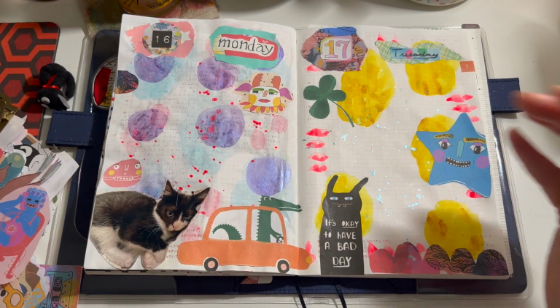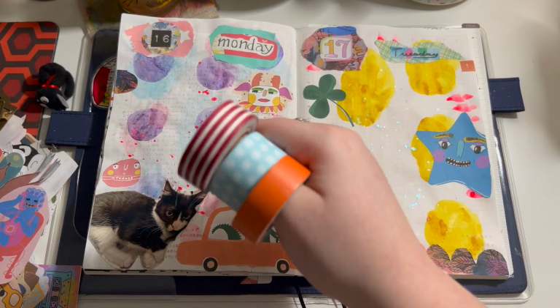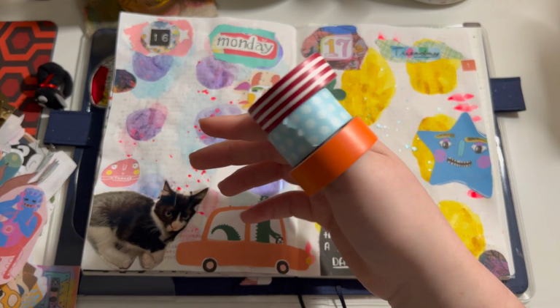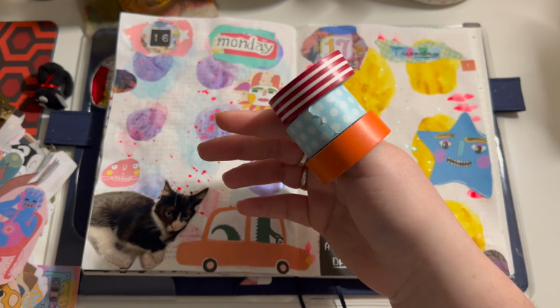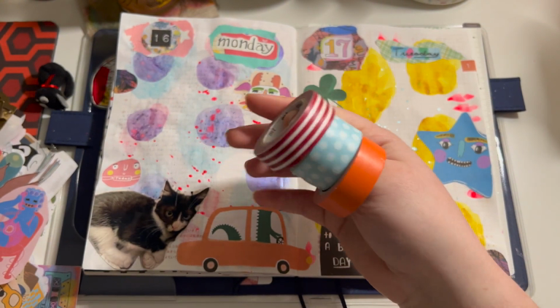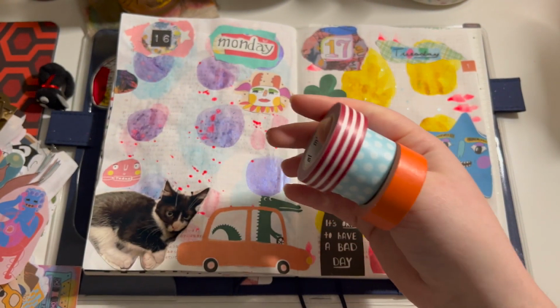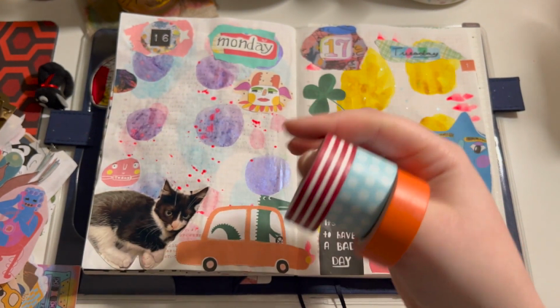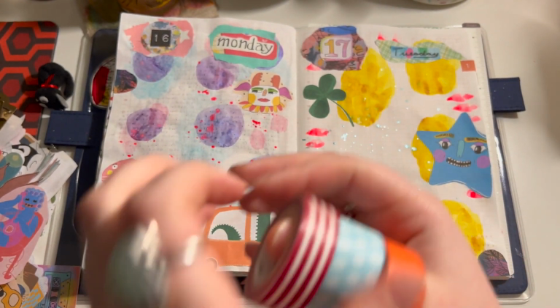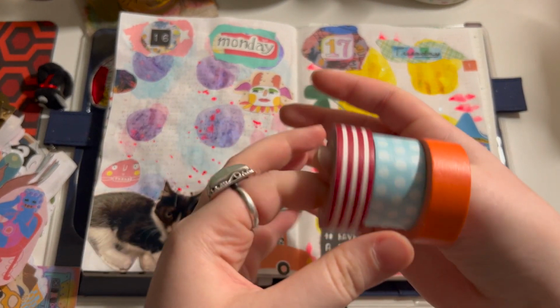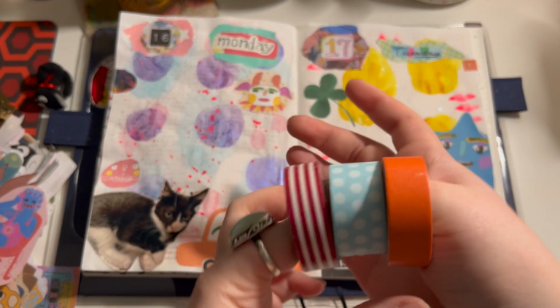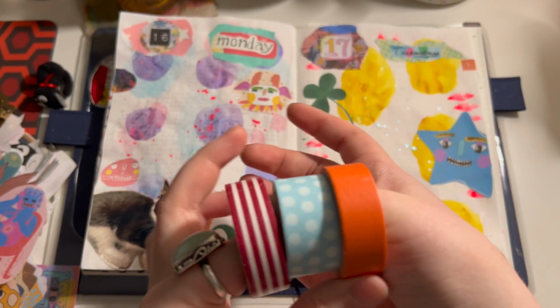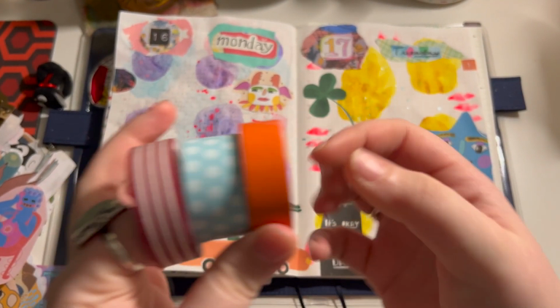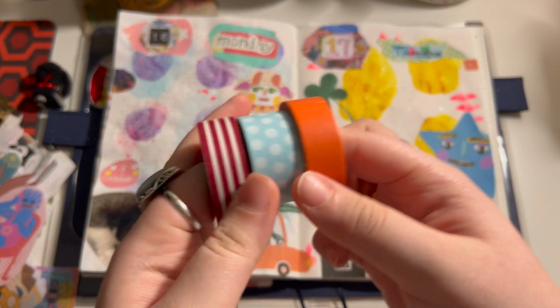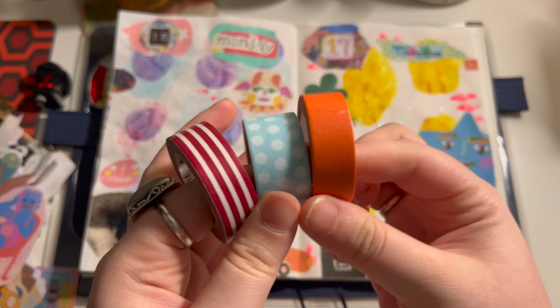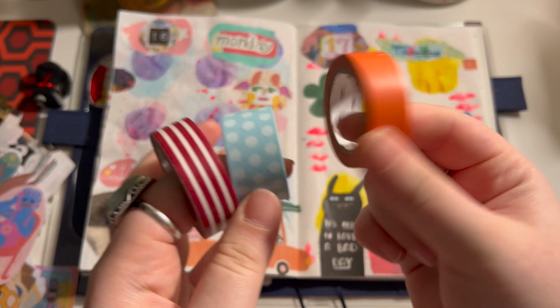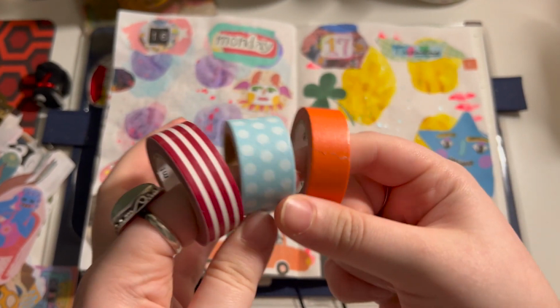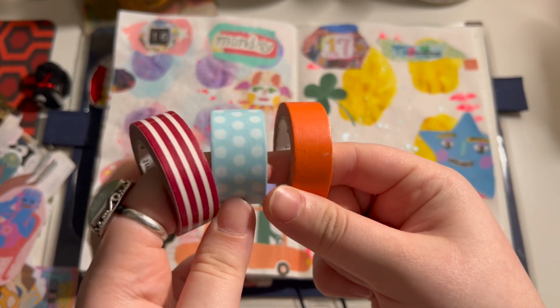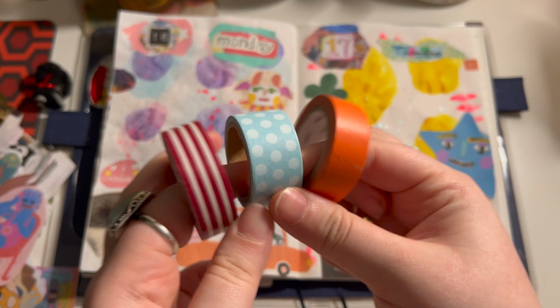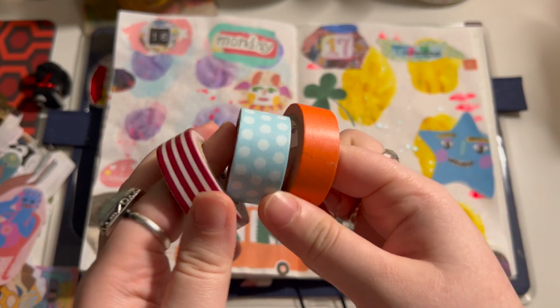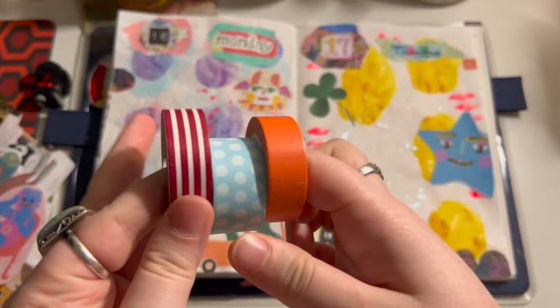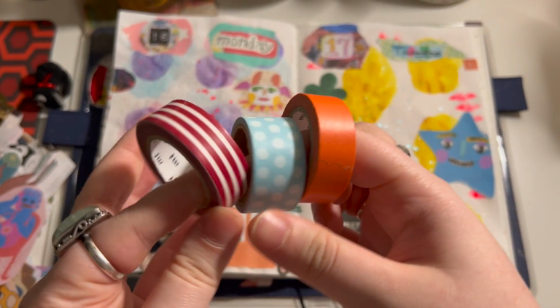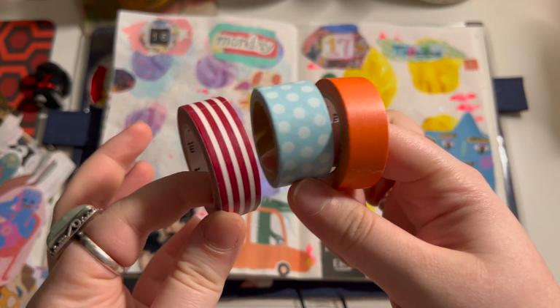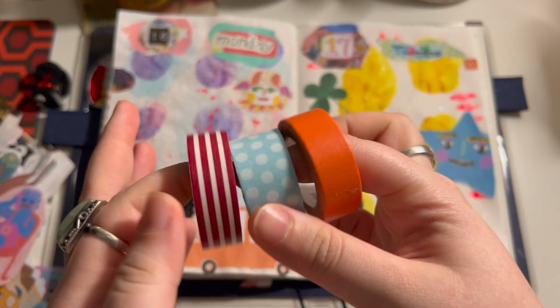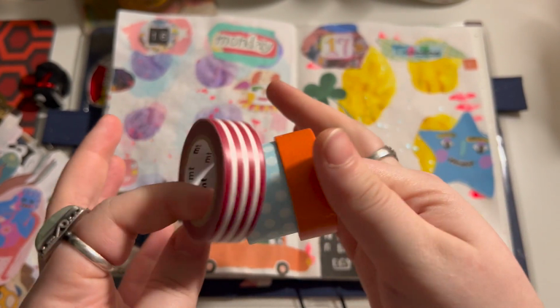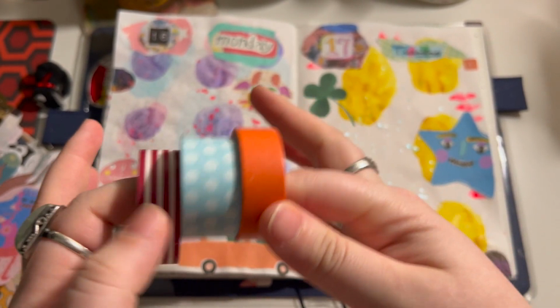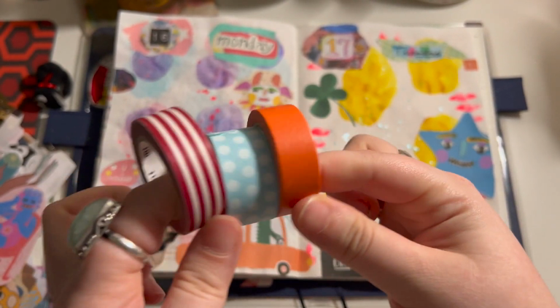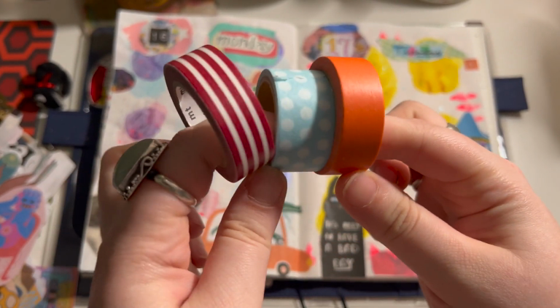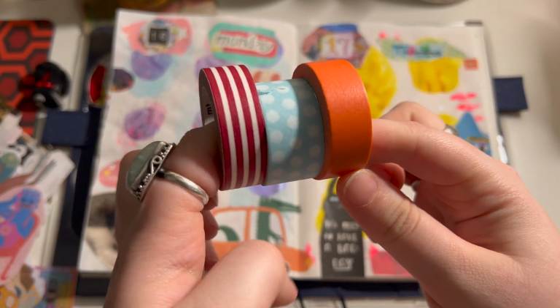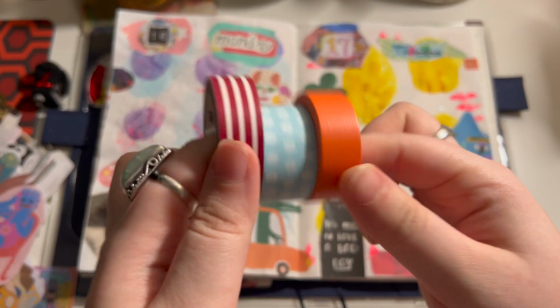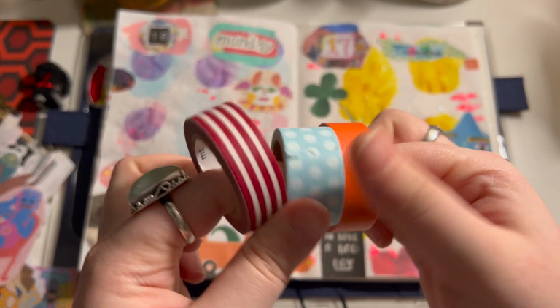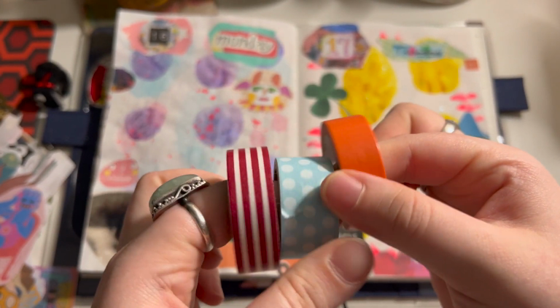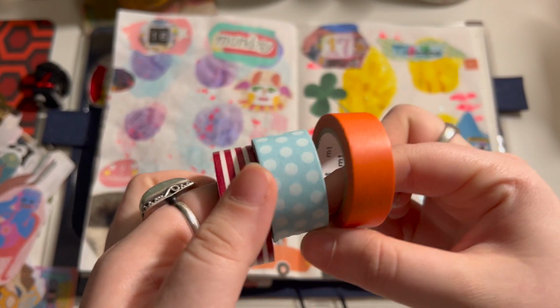I went ahead and picked out a few washies — an orange, blue polka dots, and red stripes — and I'm just going to go ahead and place them down.